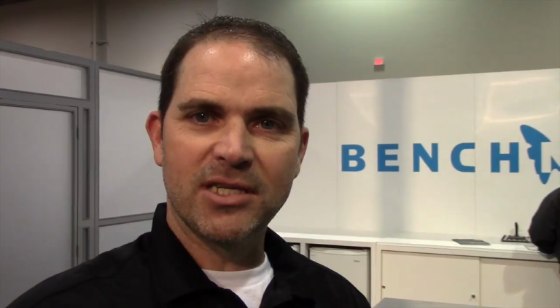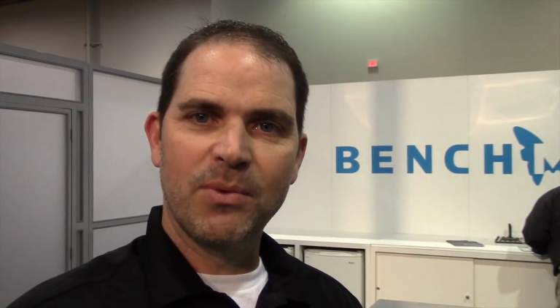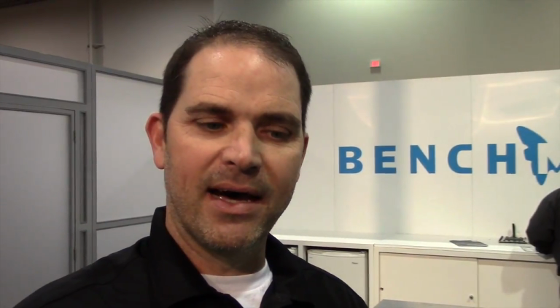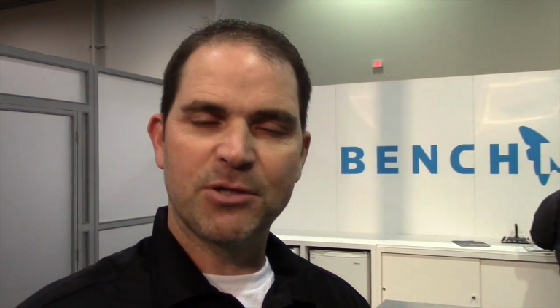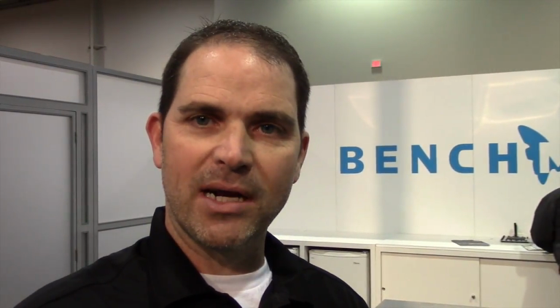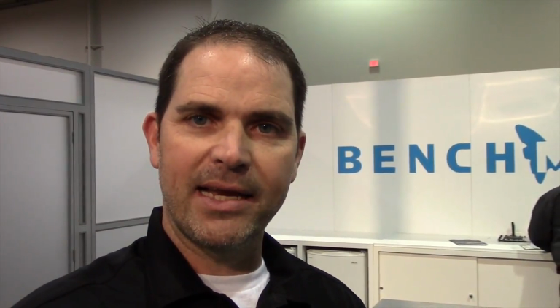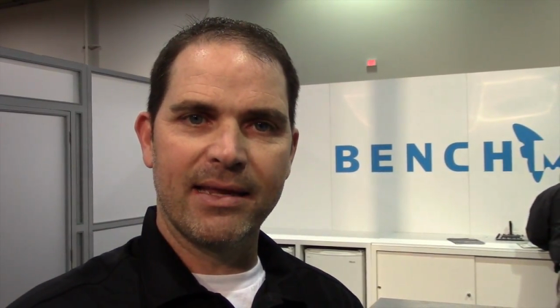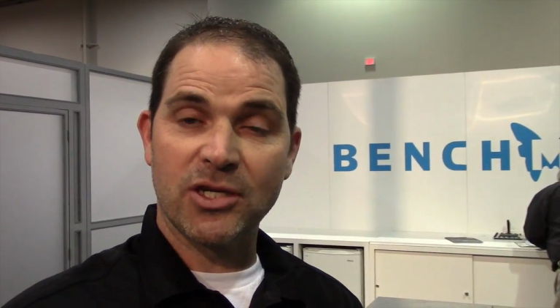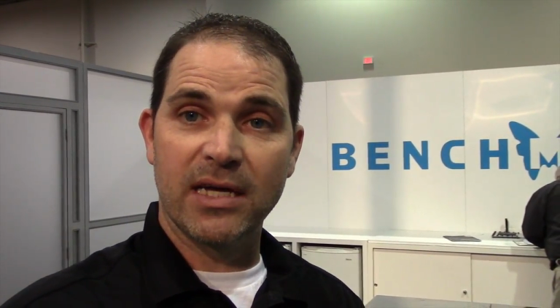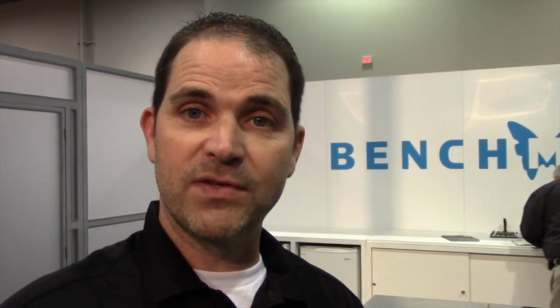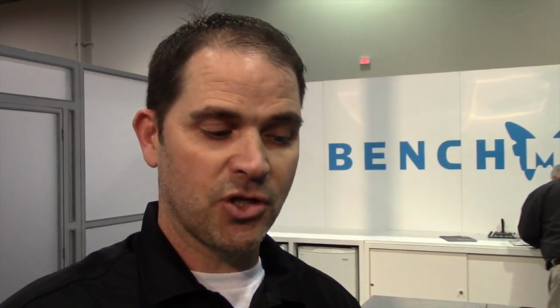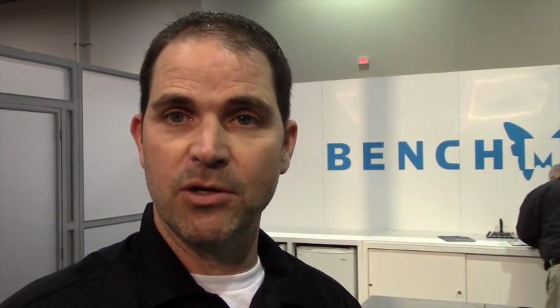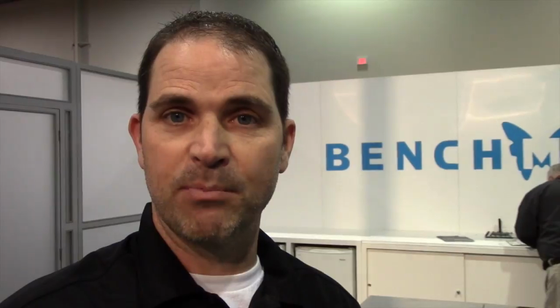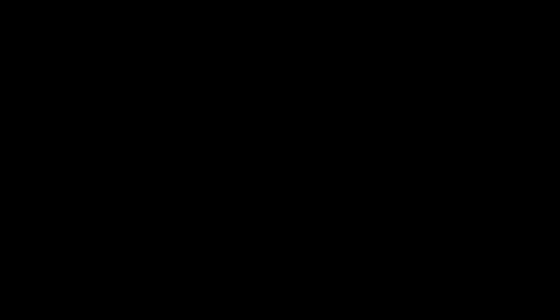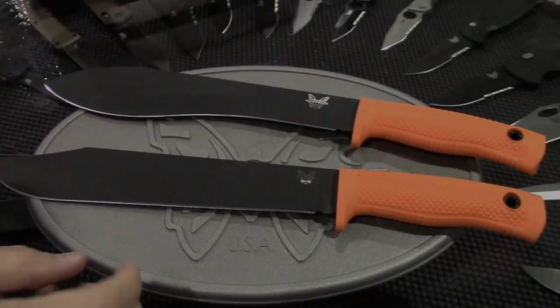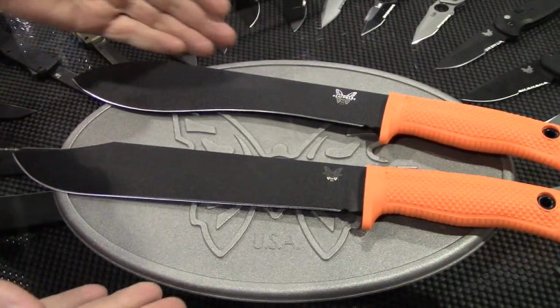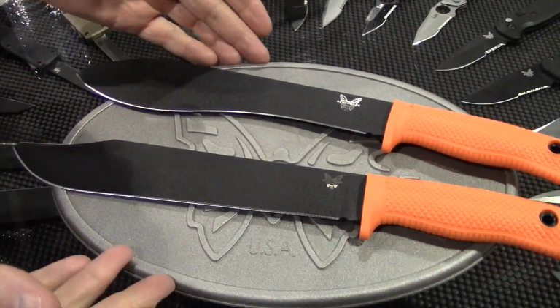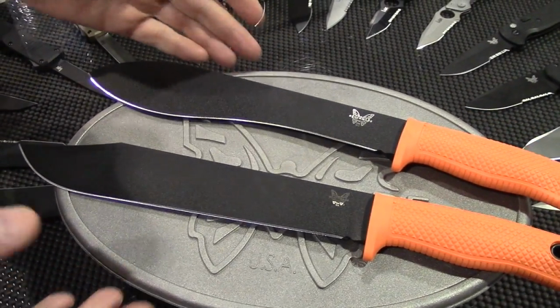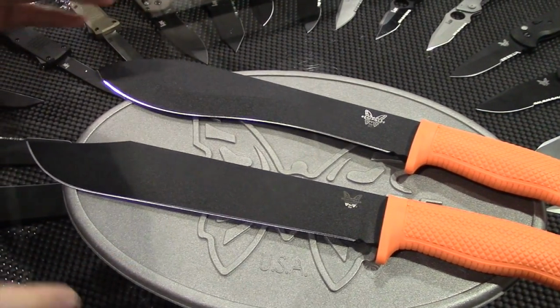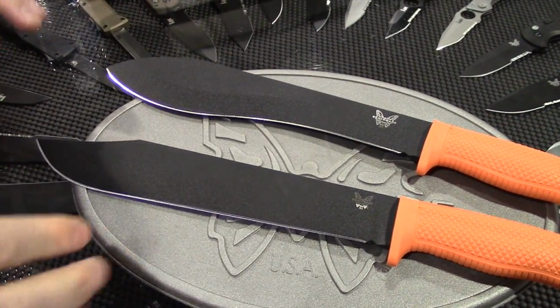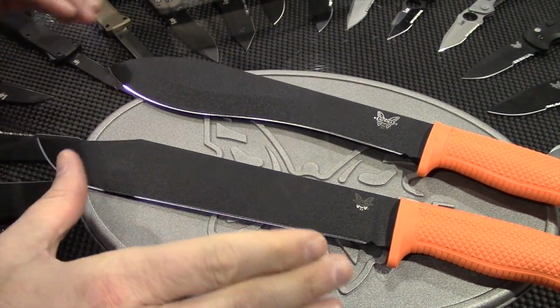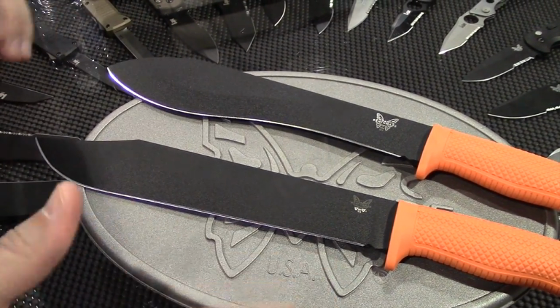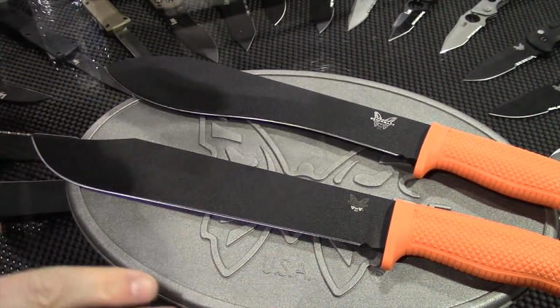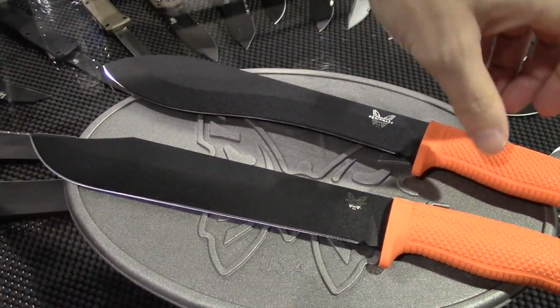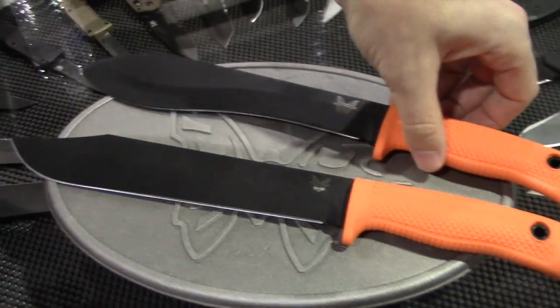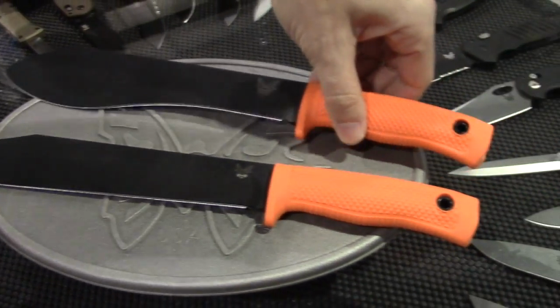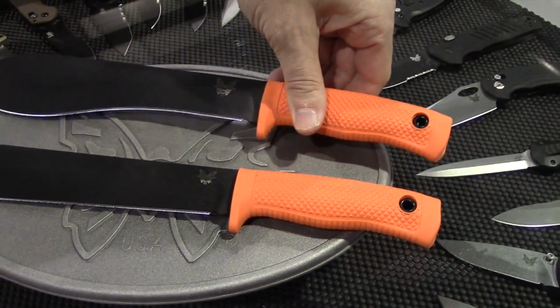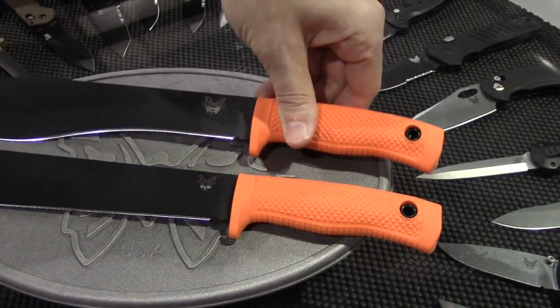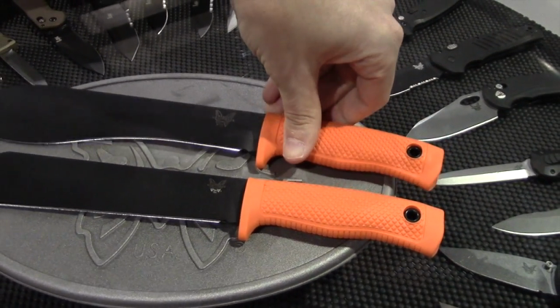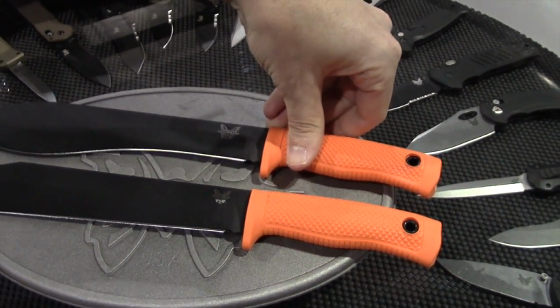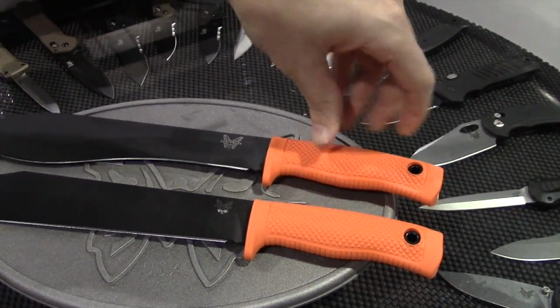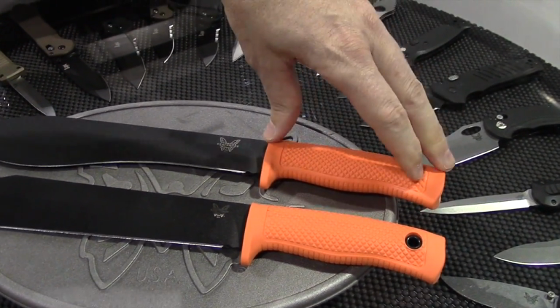I'm Jason Boyd with the Benchmade product line and this is SHOT Show 2015. I'm going to show you some of the new Benchmade products. Starting out today from our blue class, I'll get my hands in here so you can get a sense of the size of these — these are pretty large fixed blades from Benchmade.